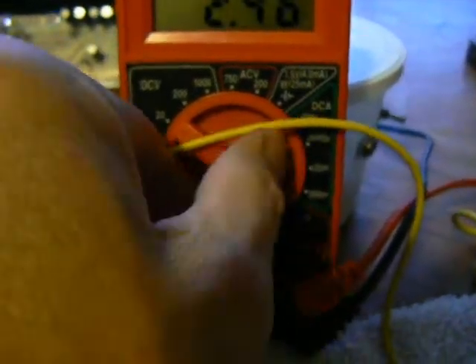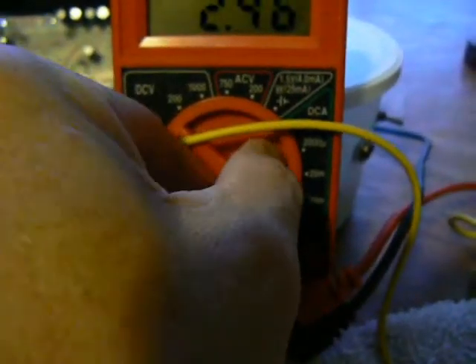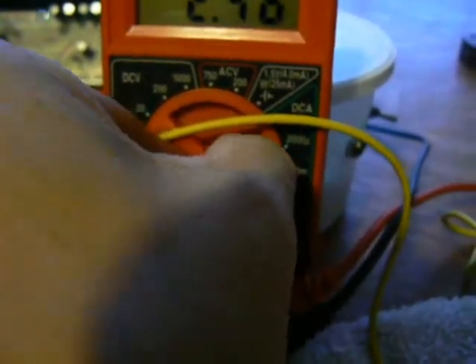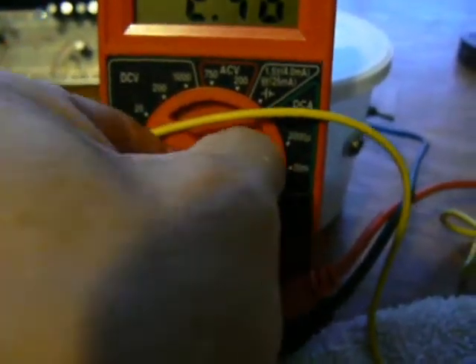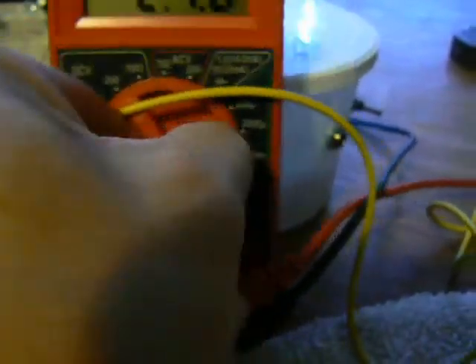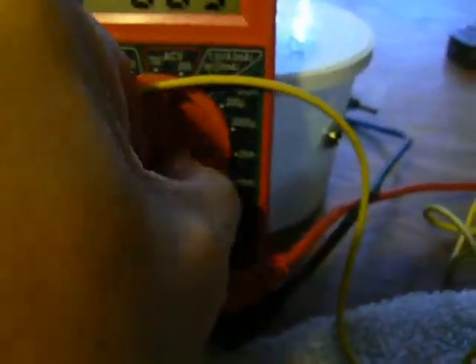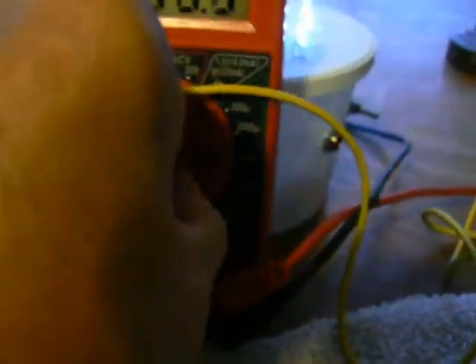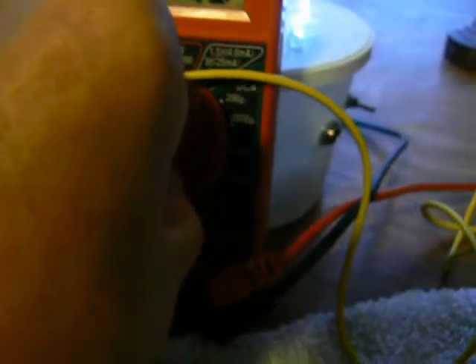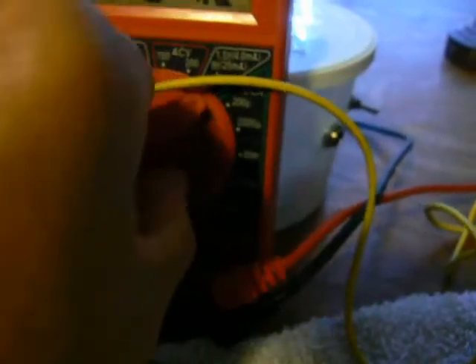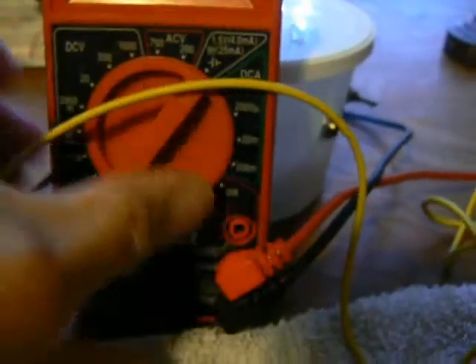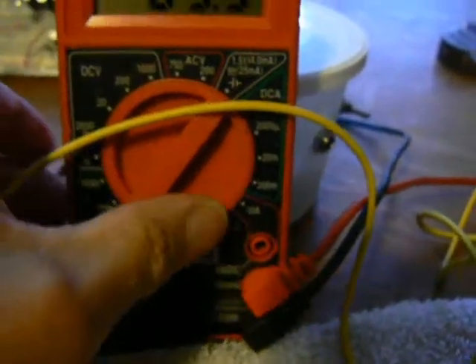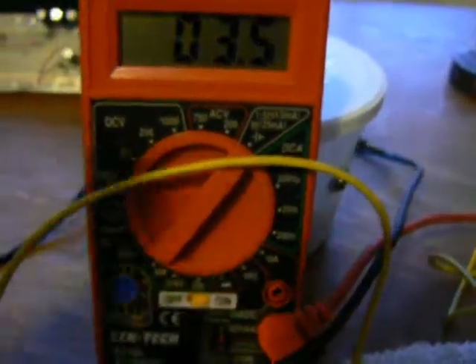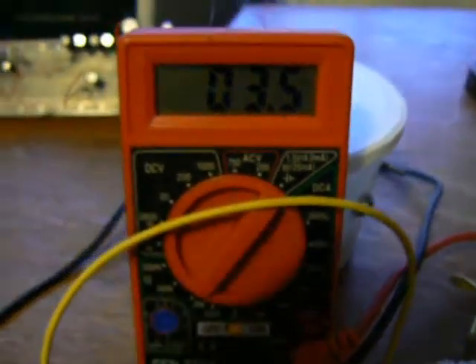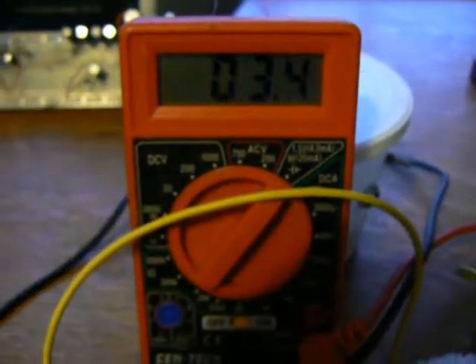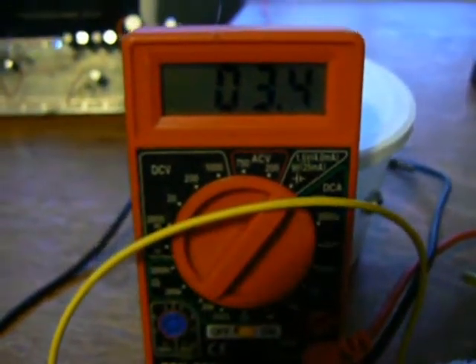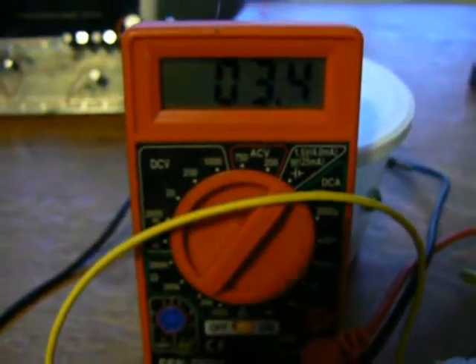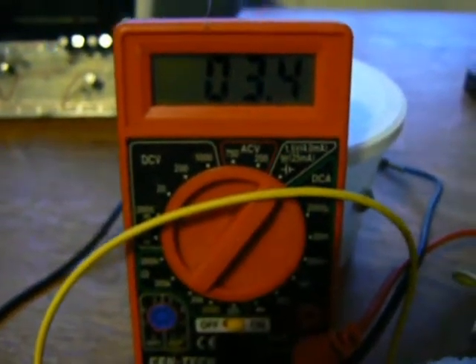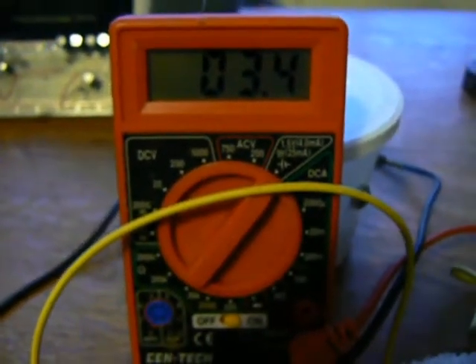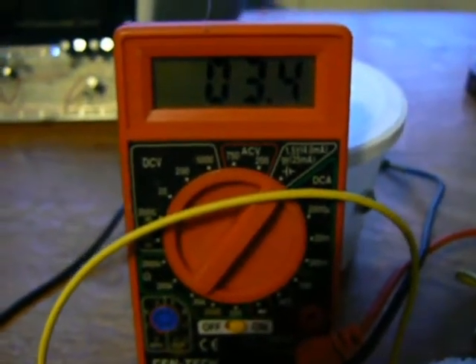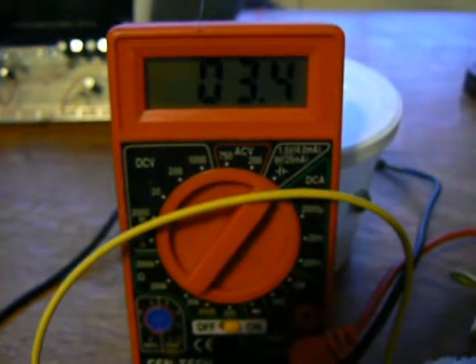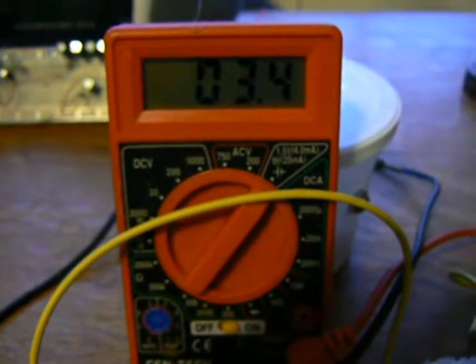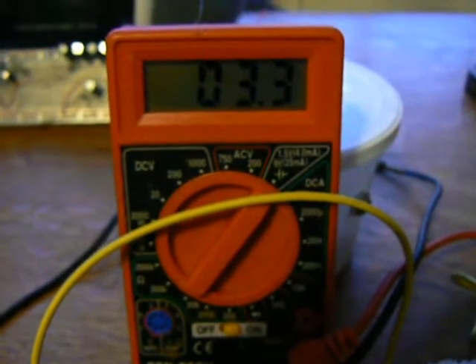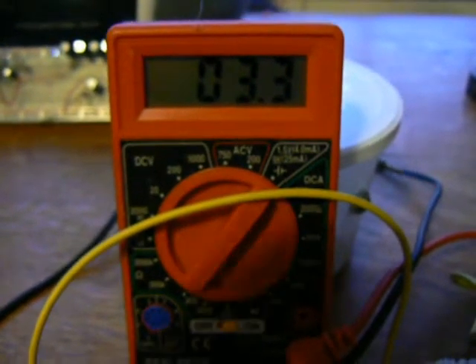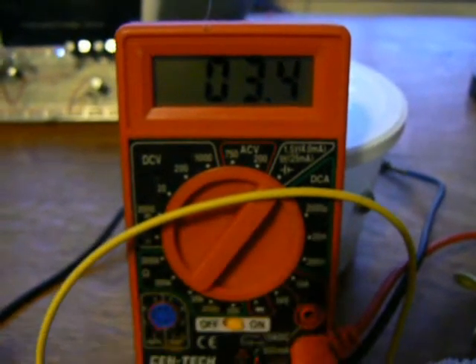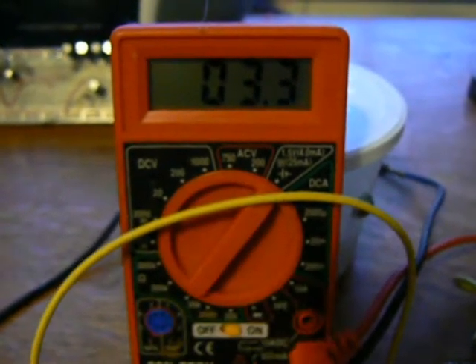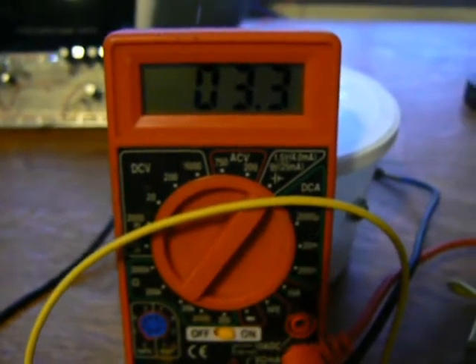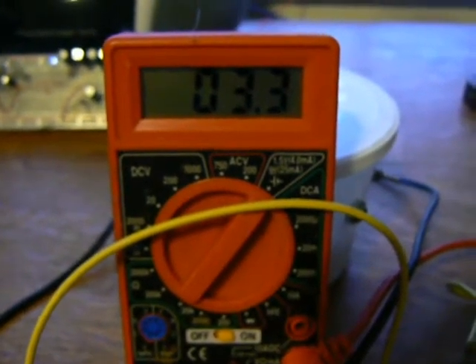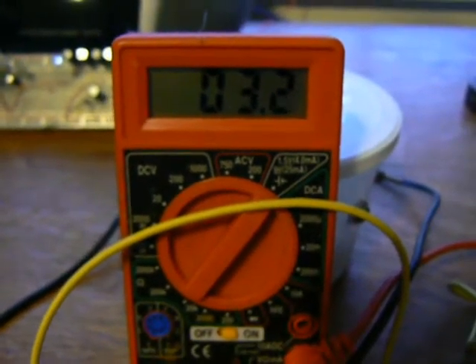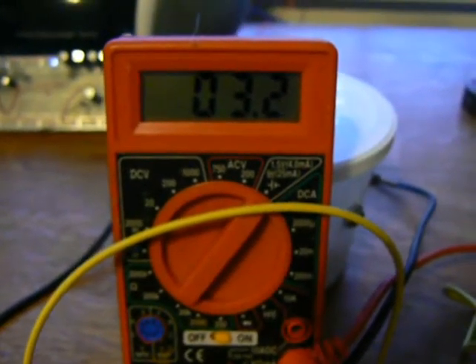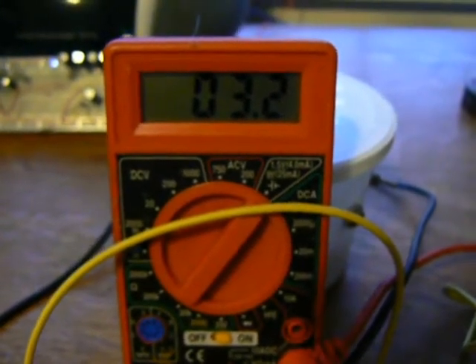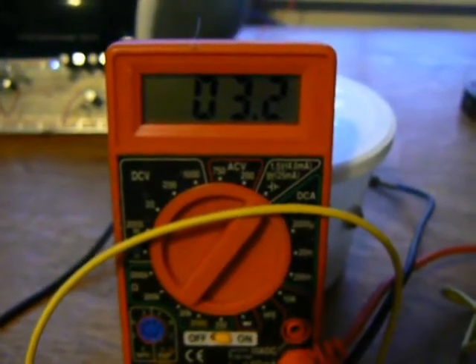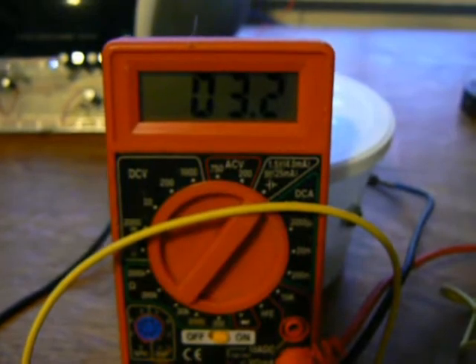If I go to the battery tester part of this, it shows 3.4. A AA battery puts out 4.0 with no load.